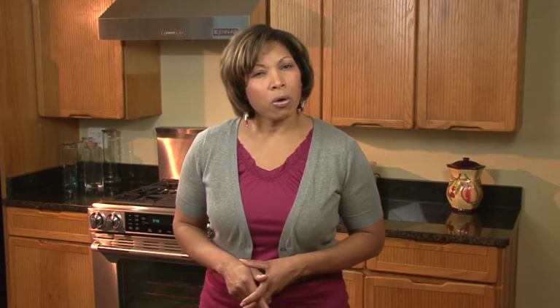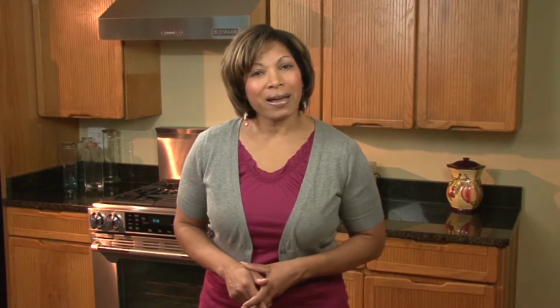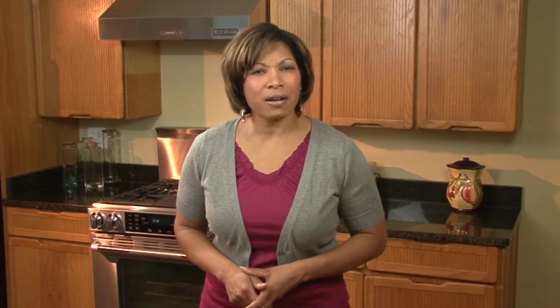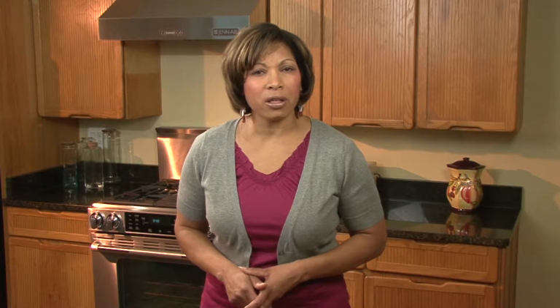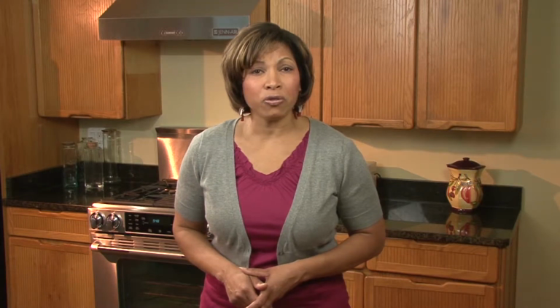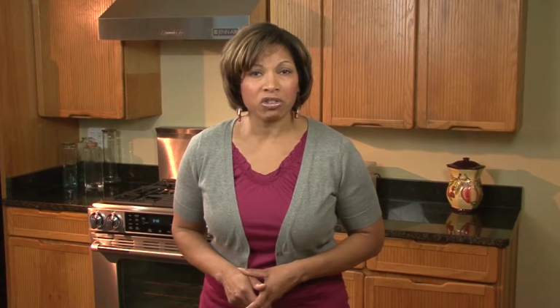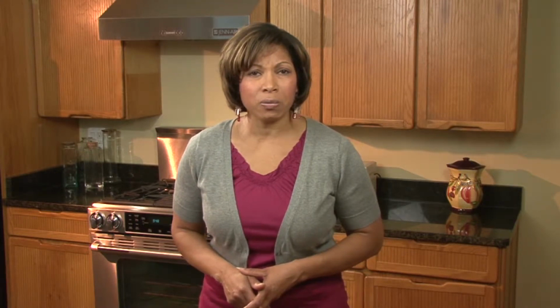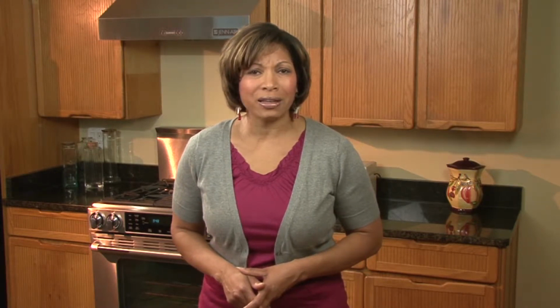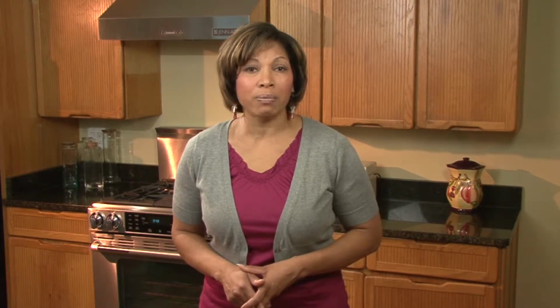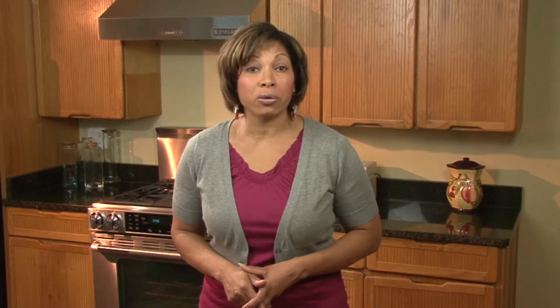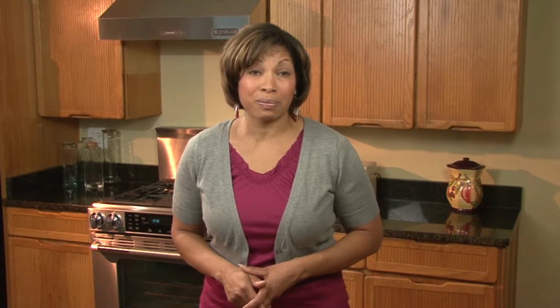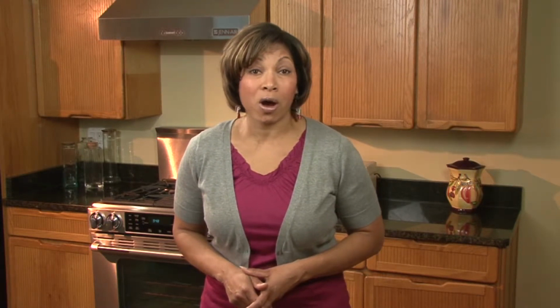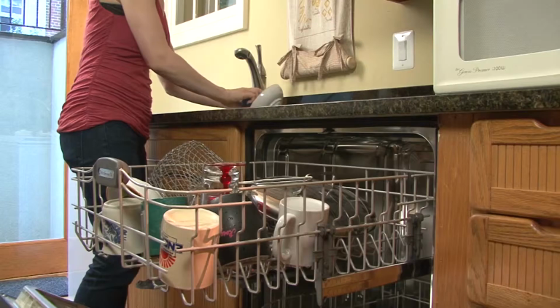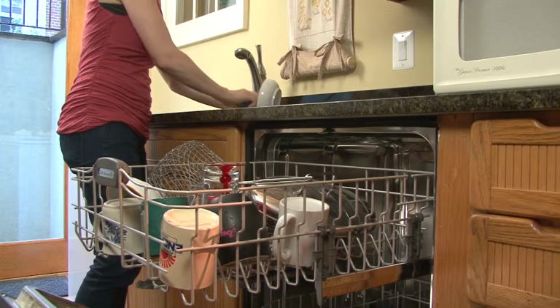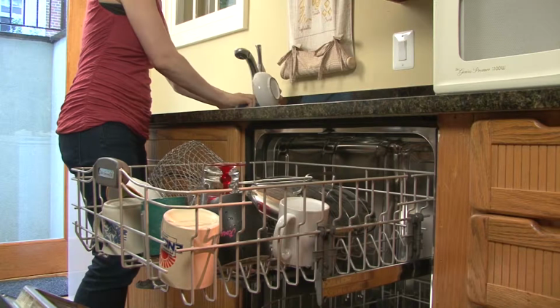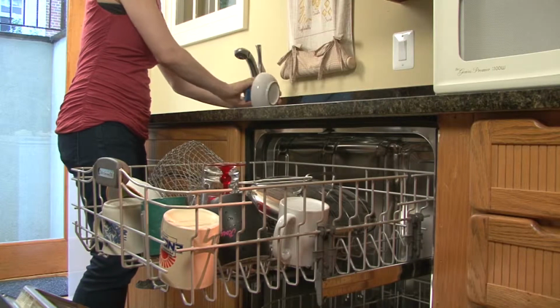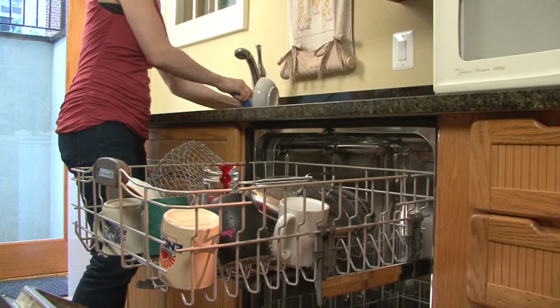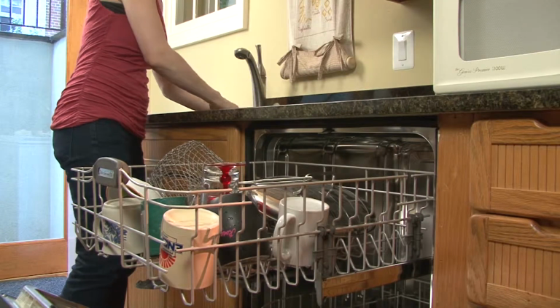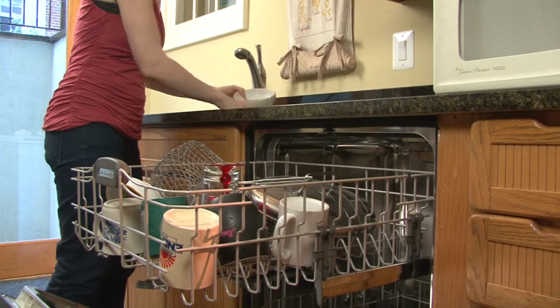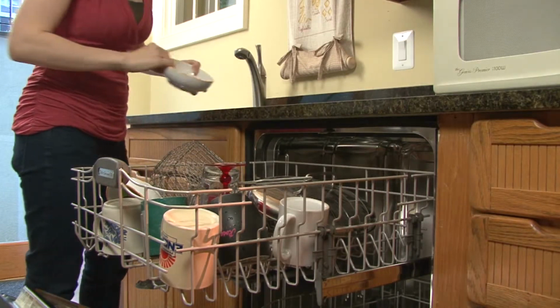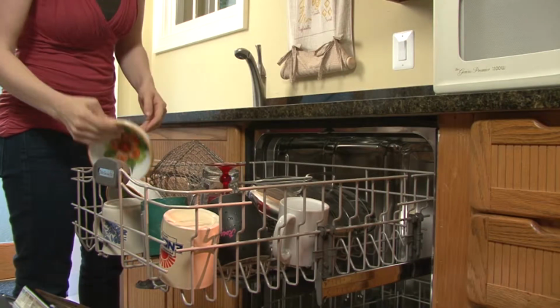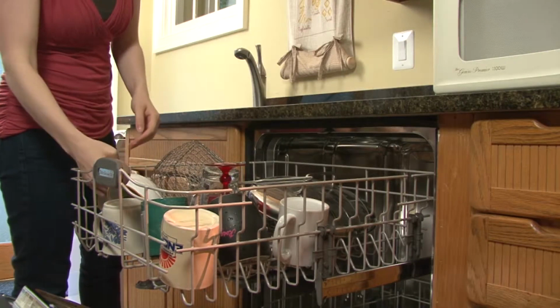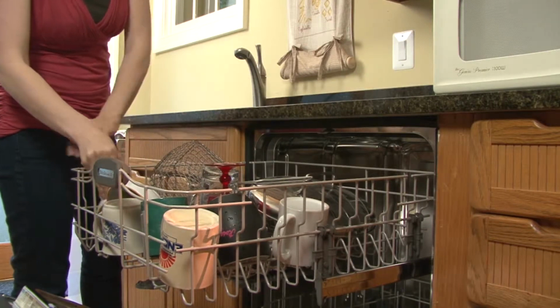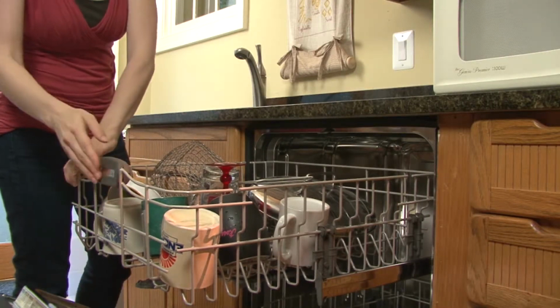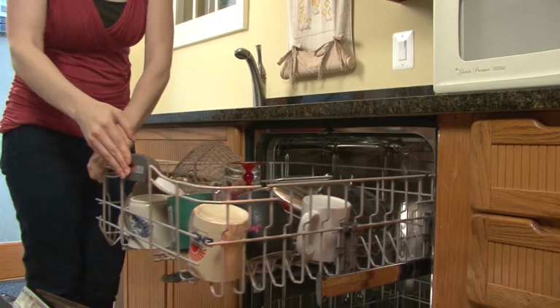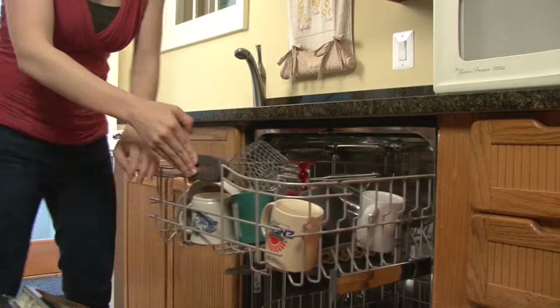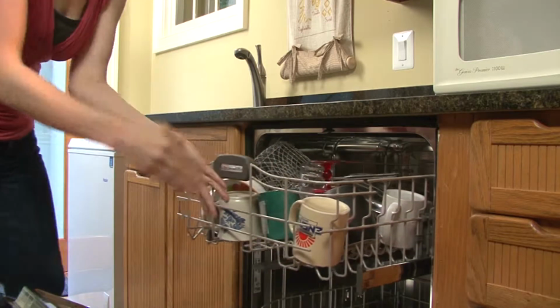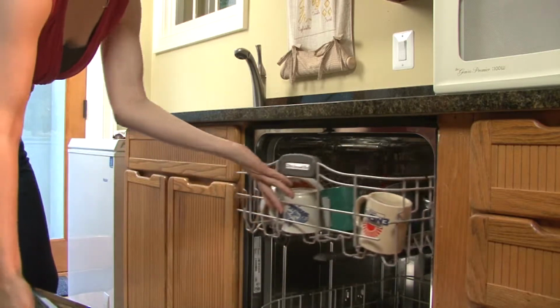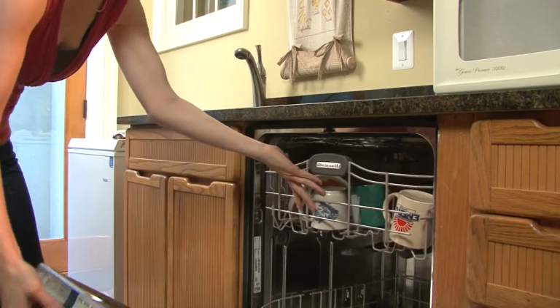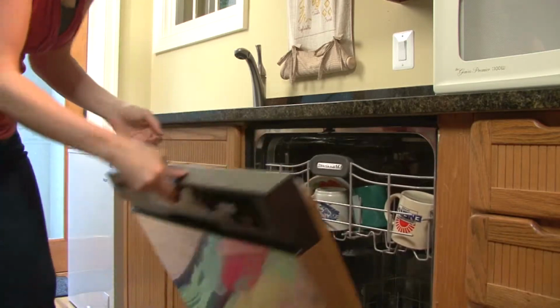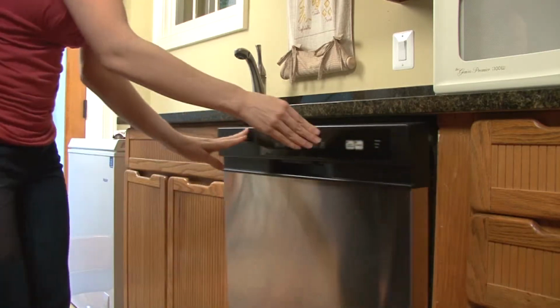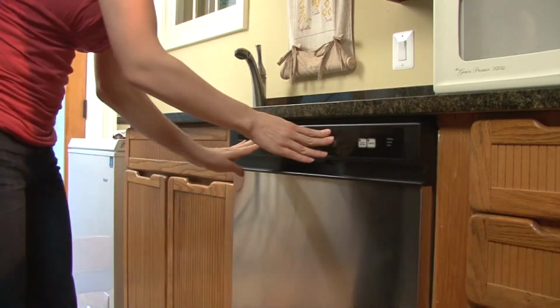Only buy a compact model if you do few dishes and will not need to run more loads in the smaller washer. To save energy, run full loads of dishes. Most of the energy used by your dishwasher heats the water, so running a smaller load is wasteful.